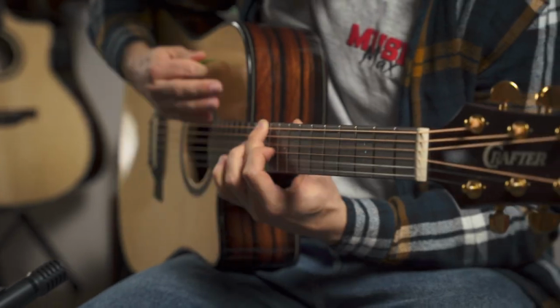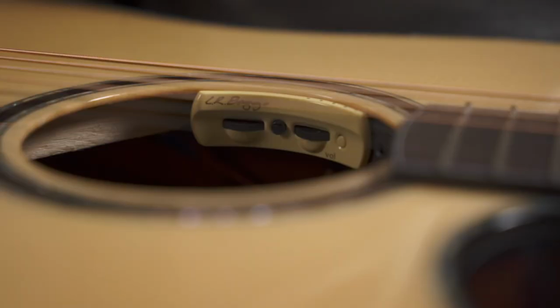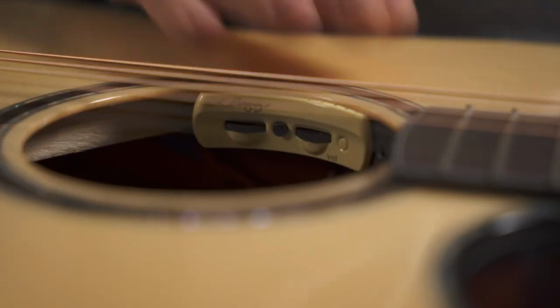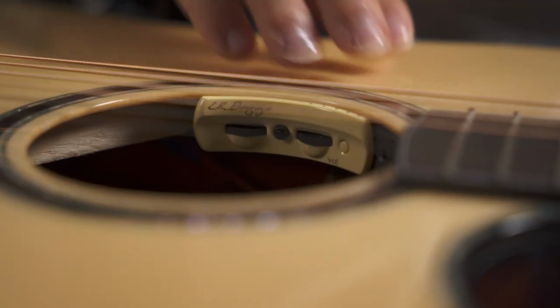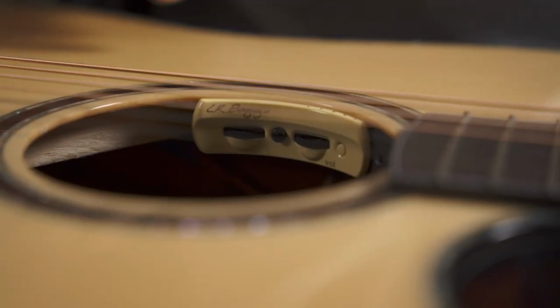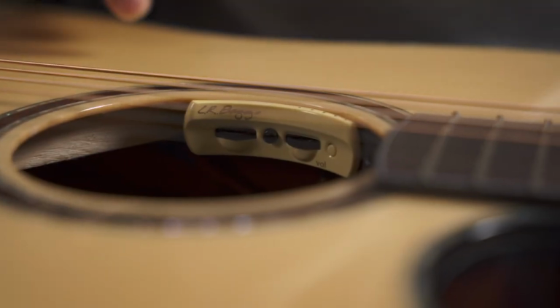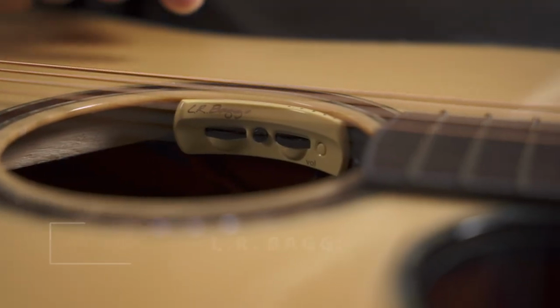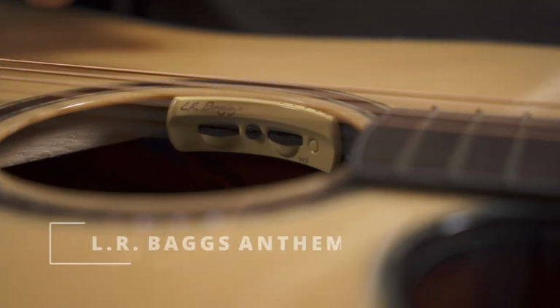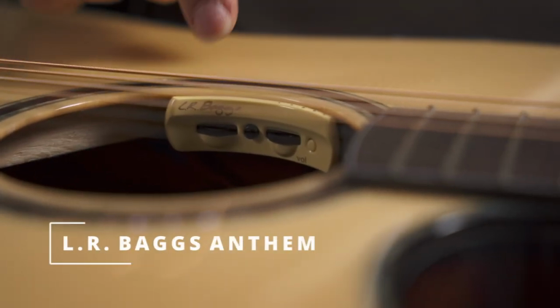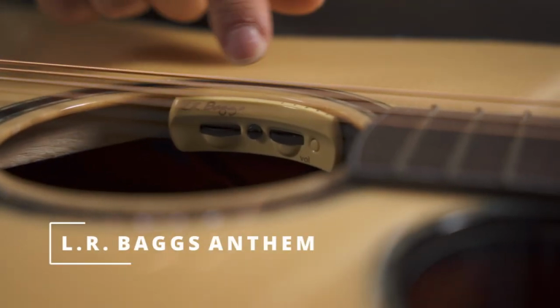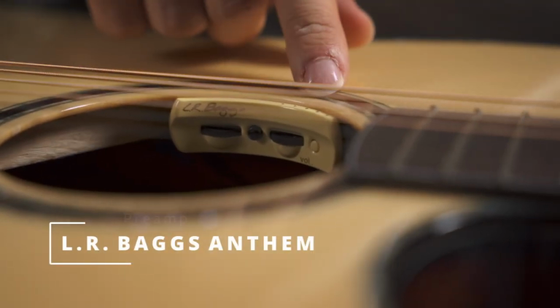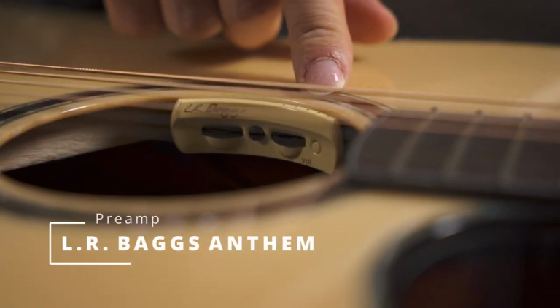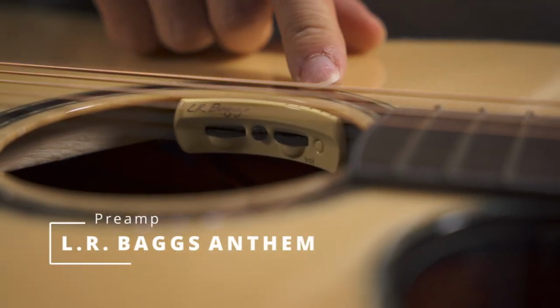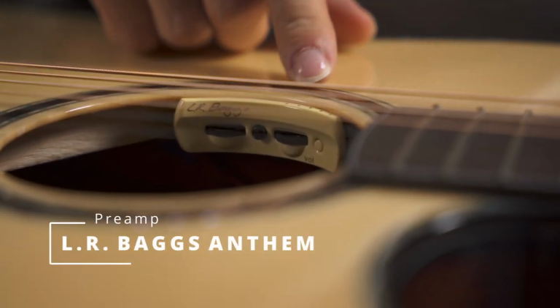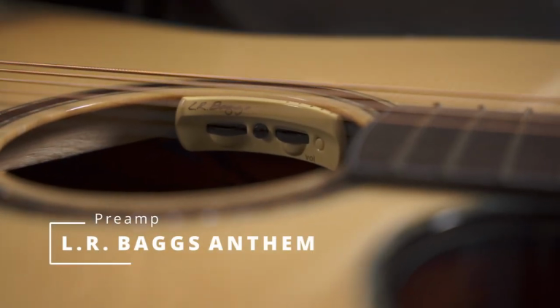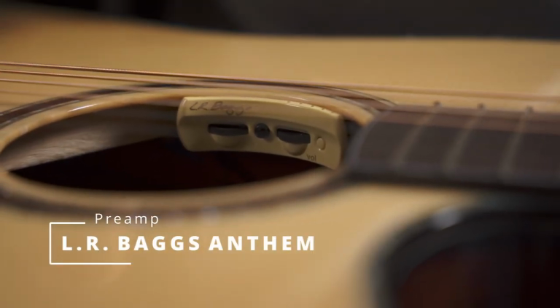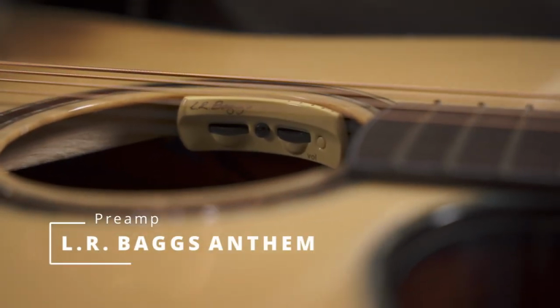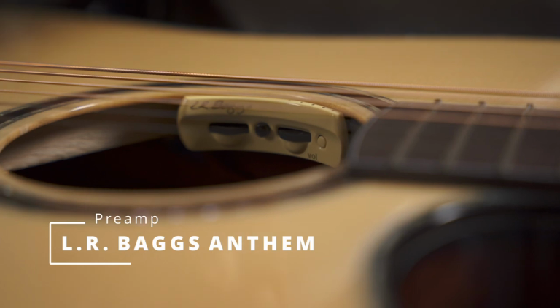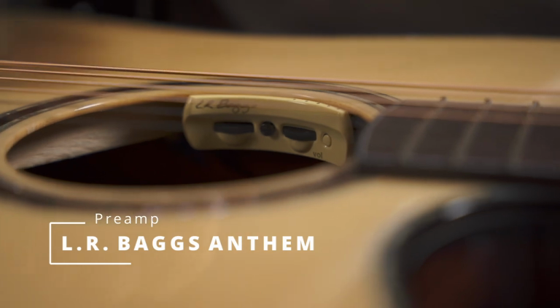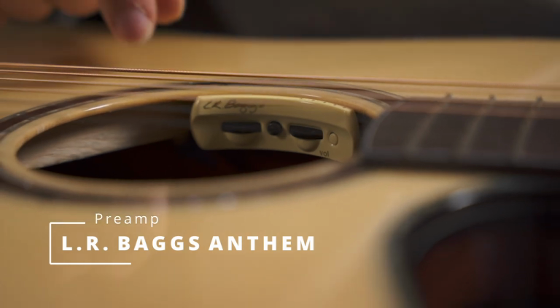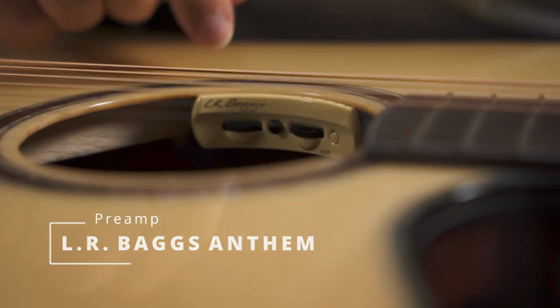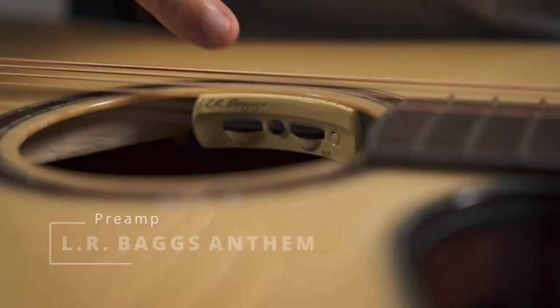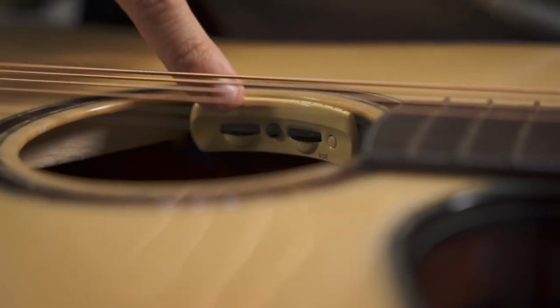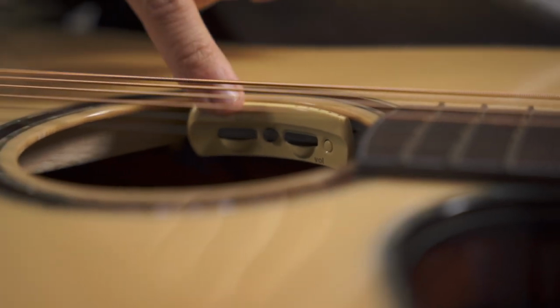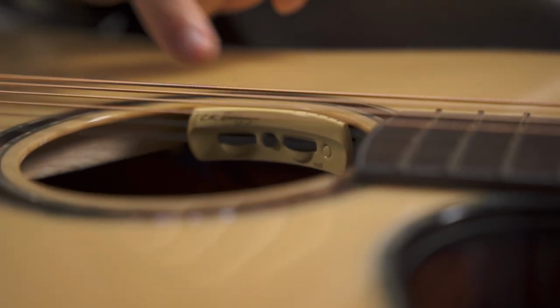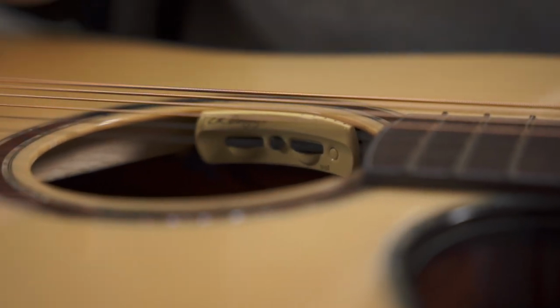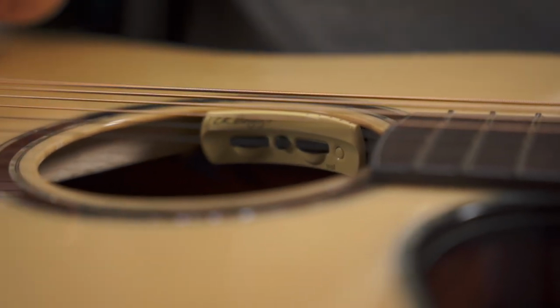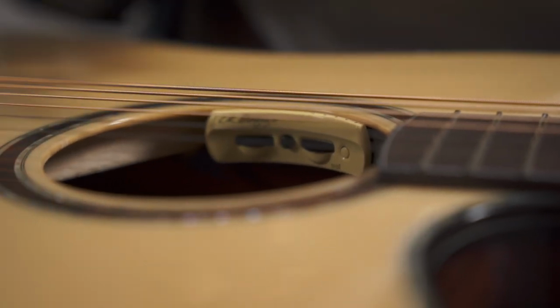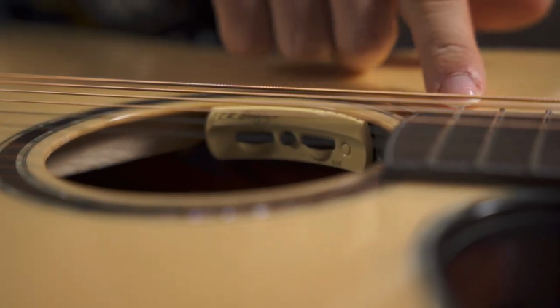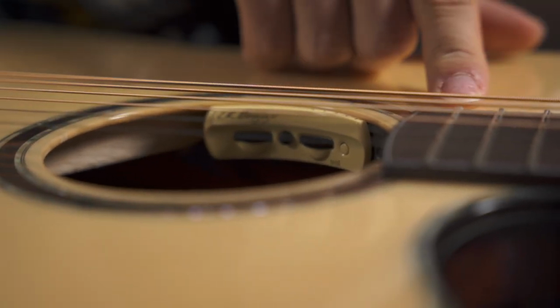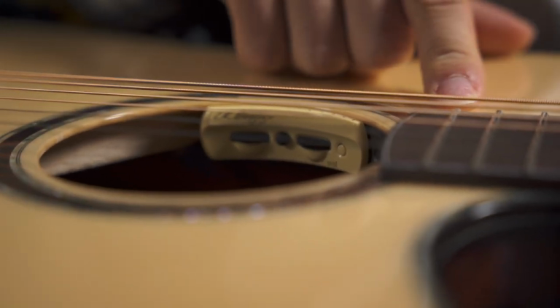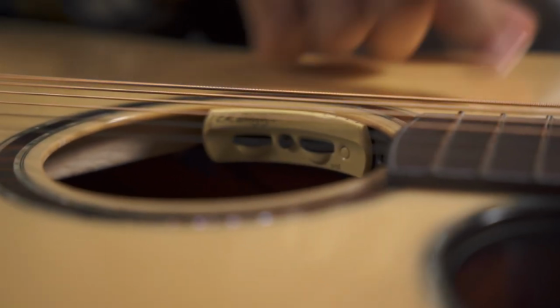This guitar also has an Elderbeck pickup system and I really love it because you can blend the piezo and the mic sound.